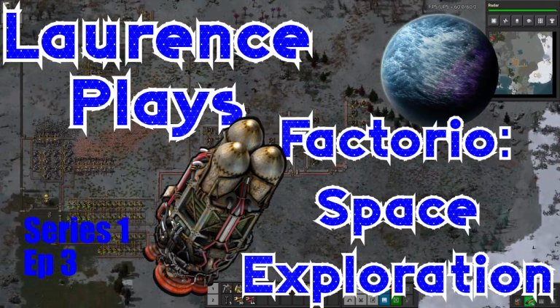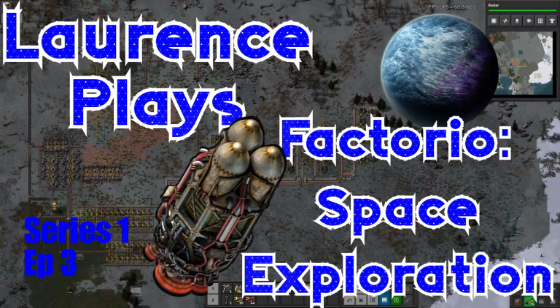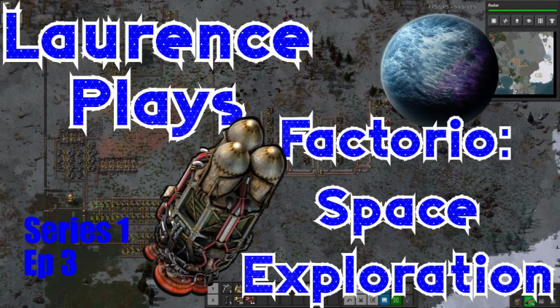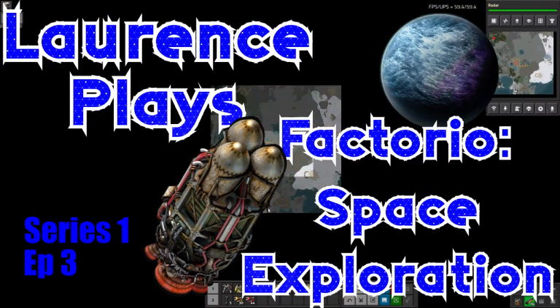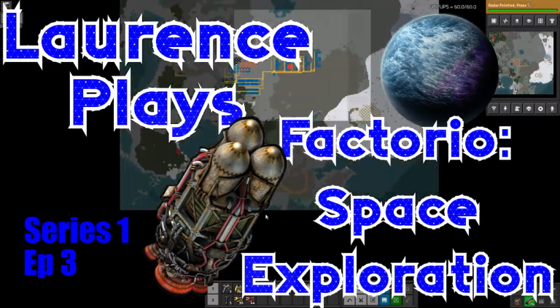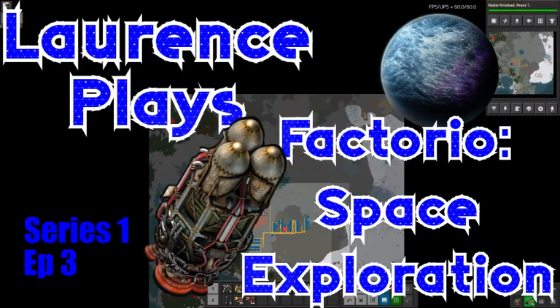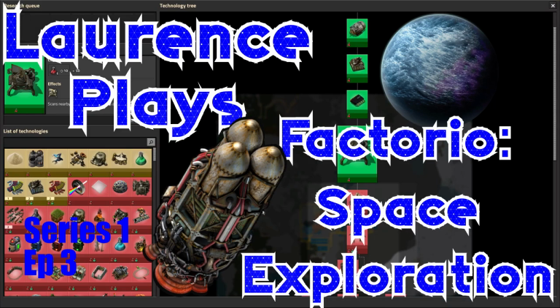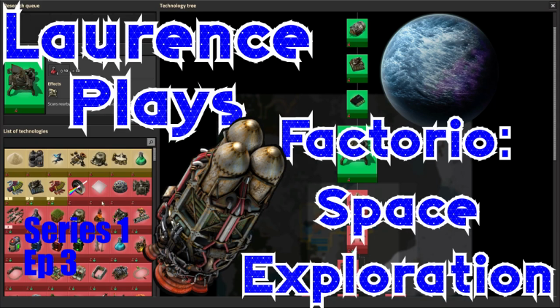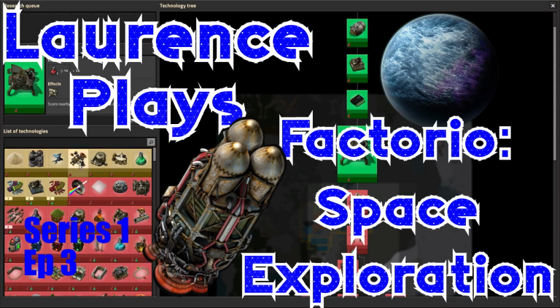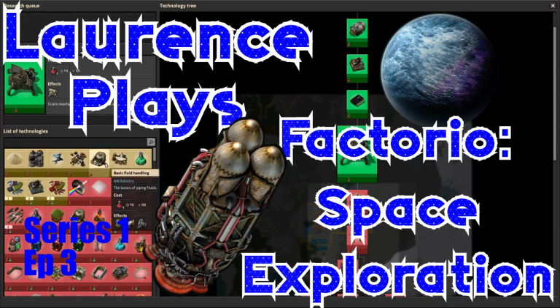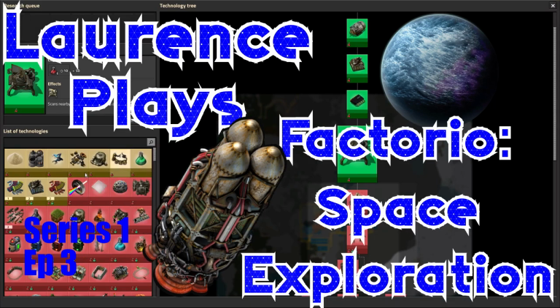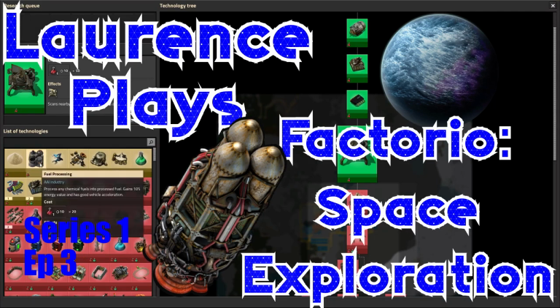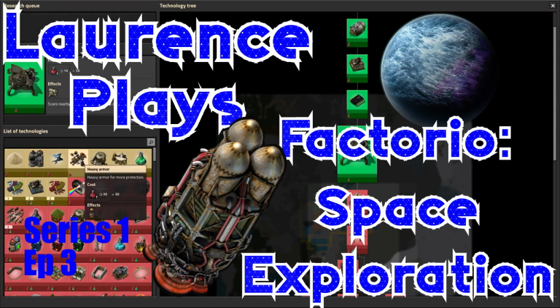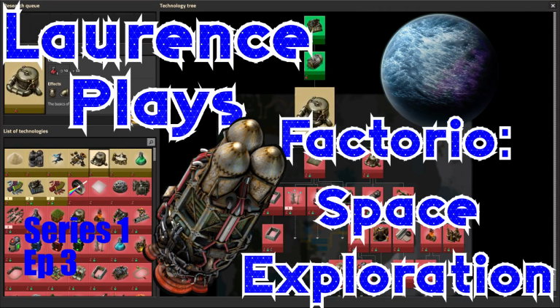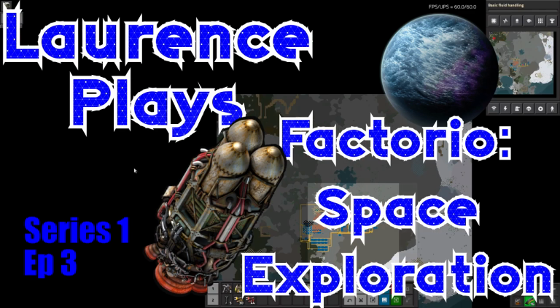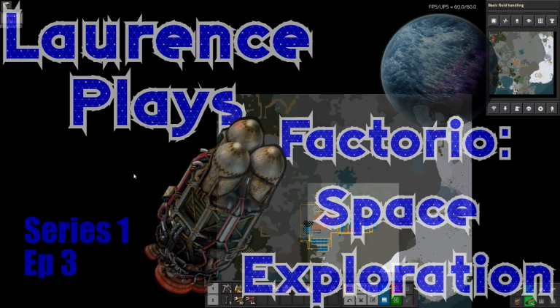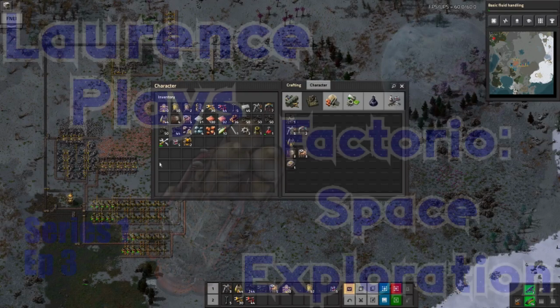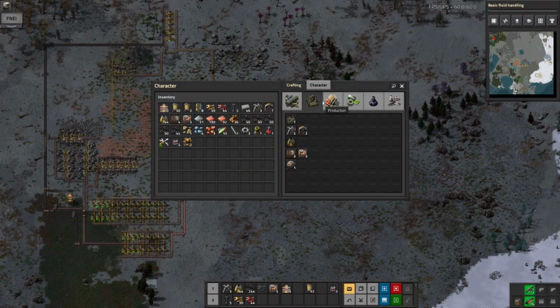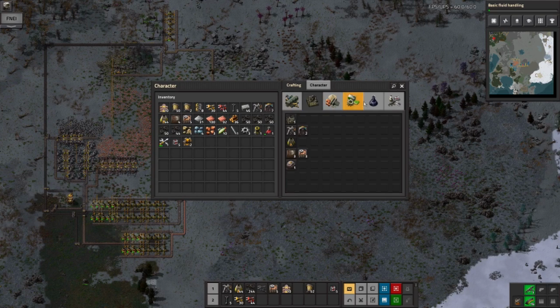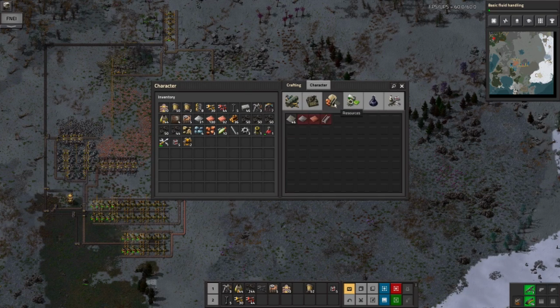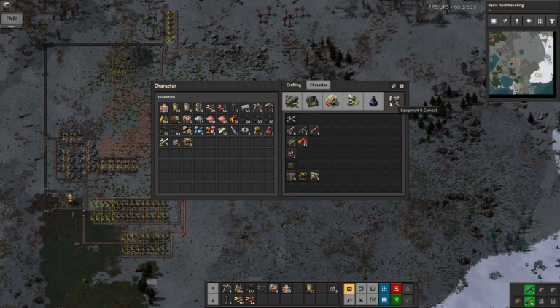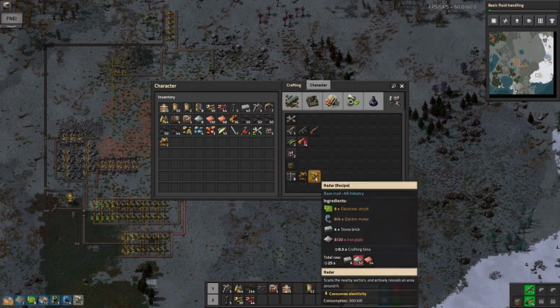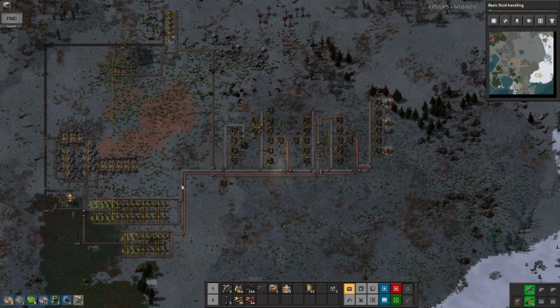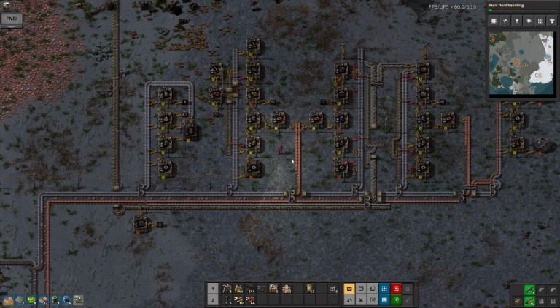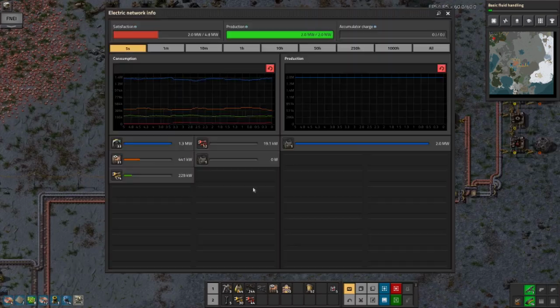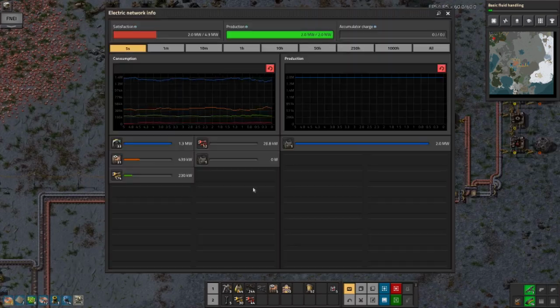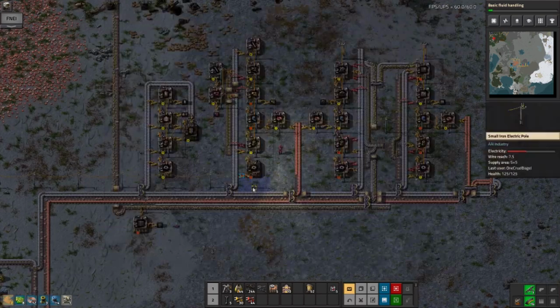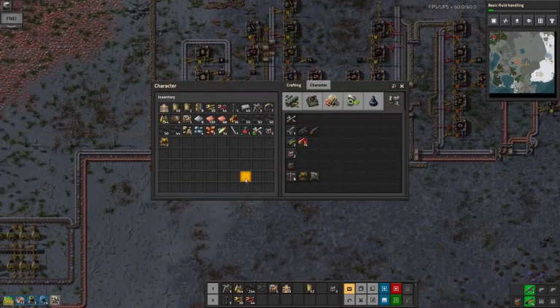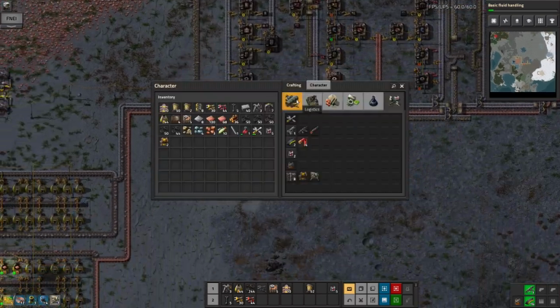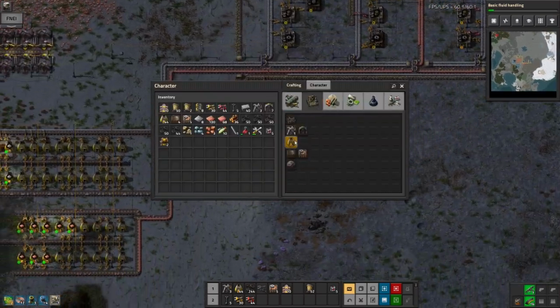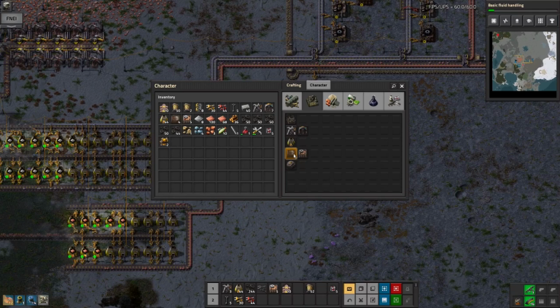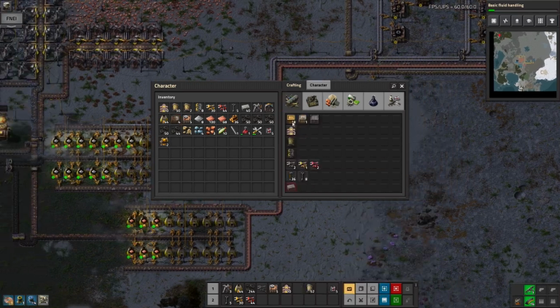Hello and welcome back to Lawrence Plays Victoria Space Exploration. In the last episode I got to the point where I had most of the basics for a base being built automatically on the bus. We've got things like the assembly machines, the inserters, the belts — they're all coming in automatically.